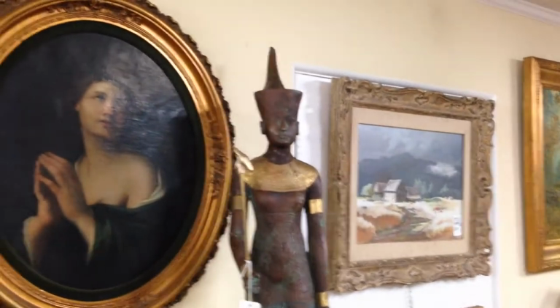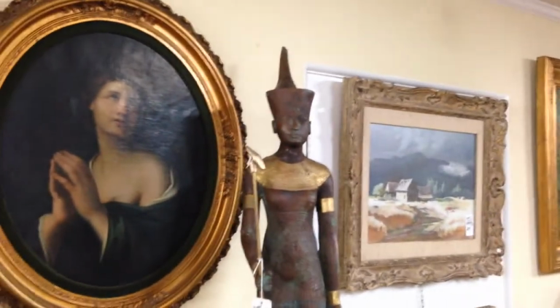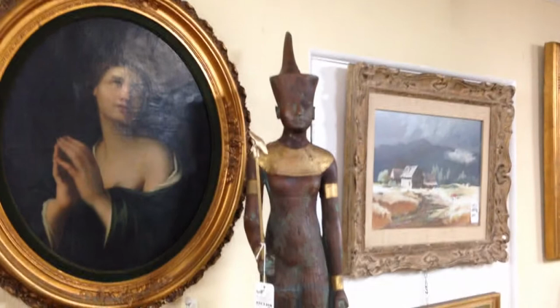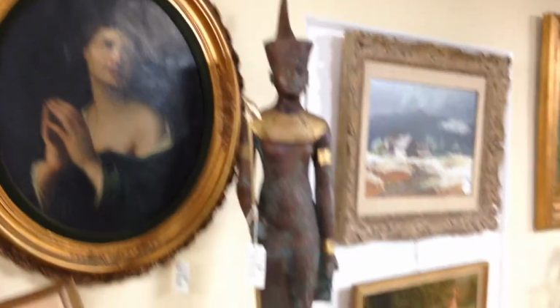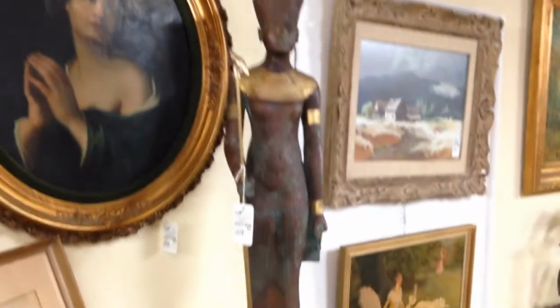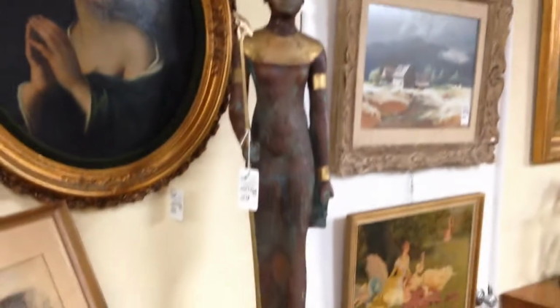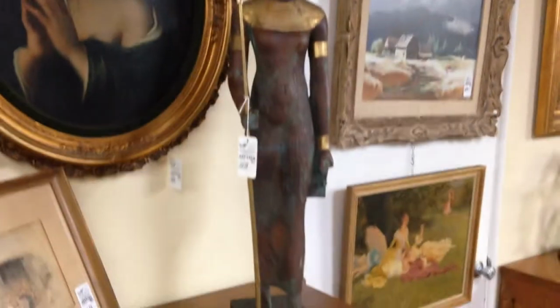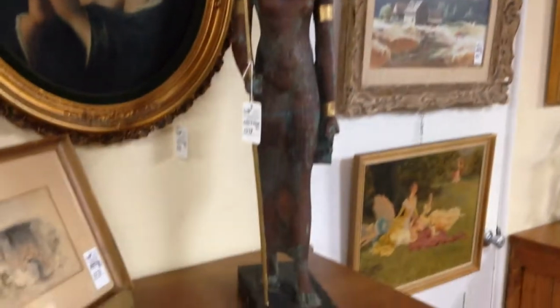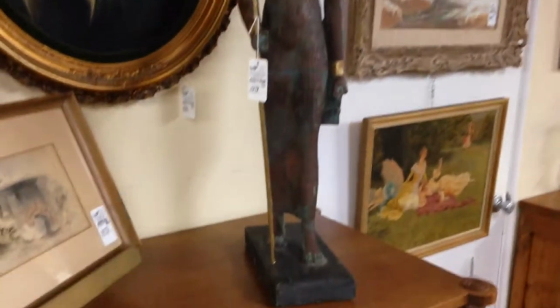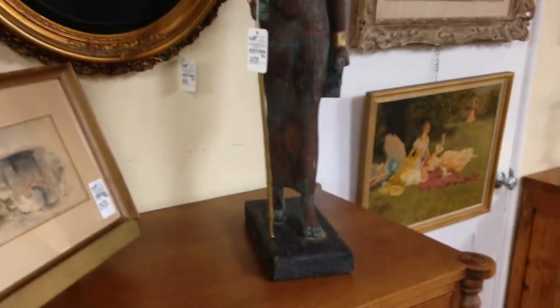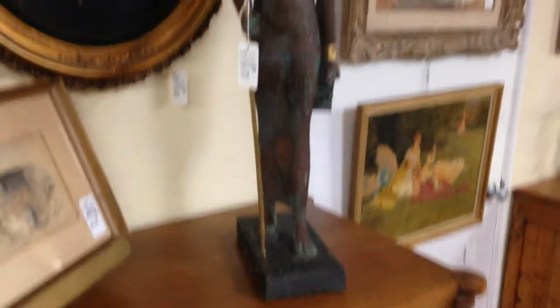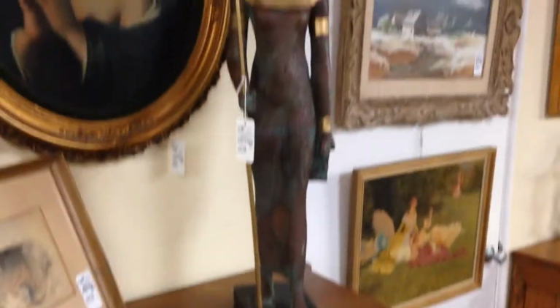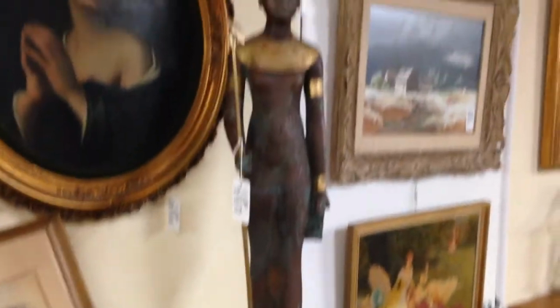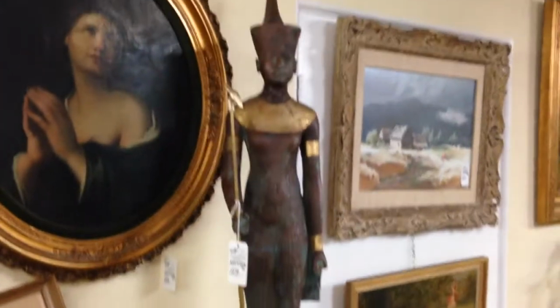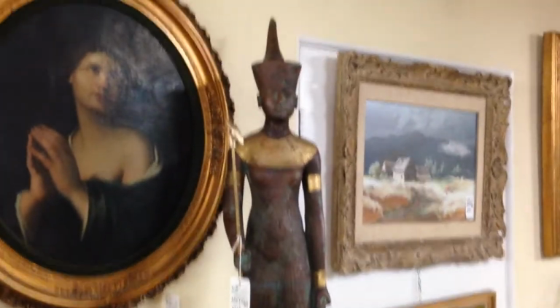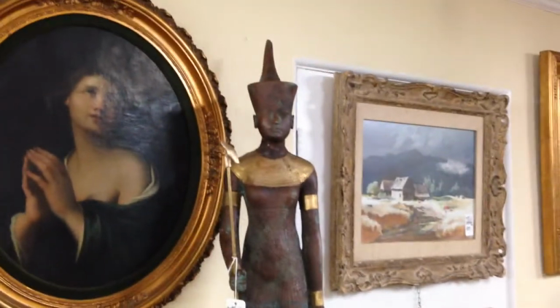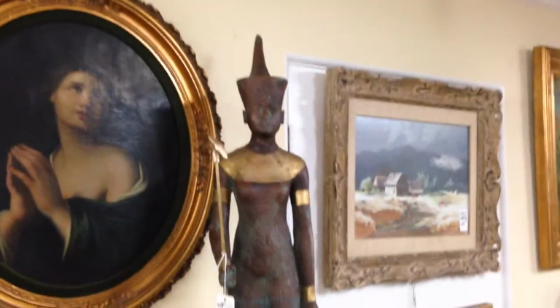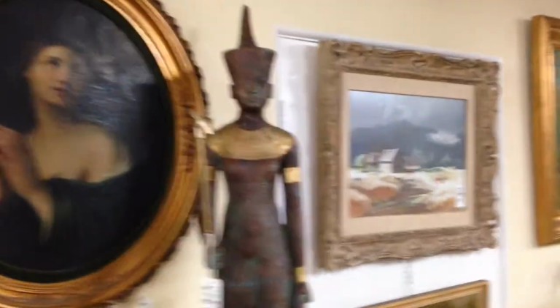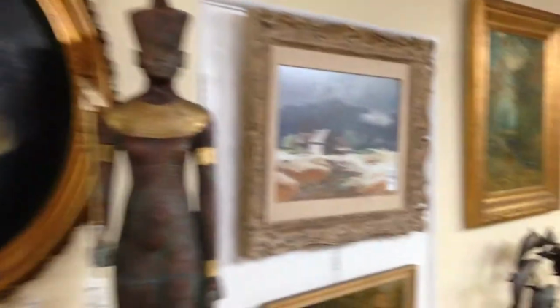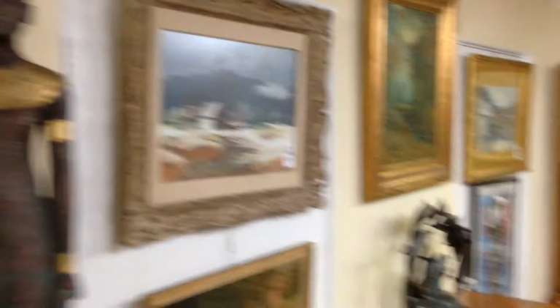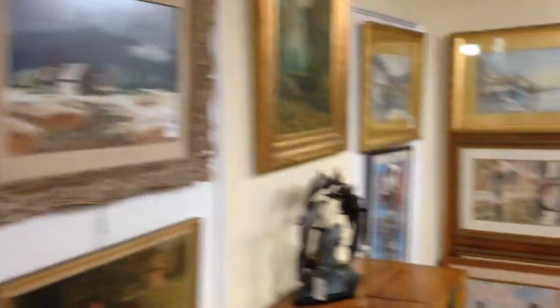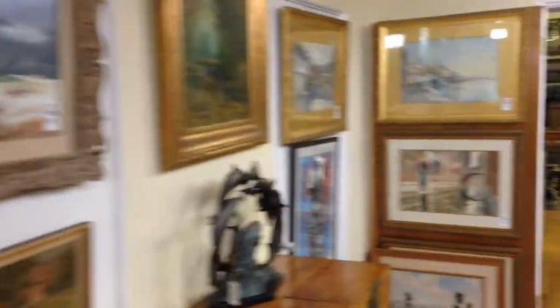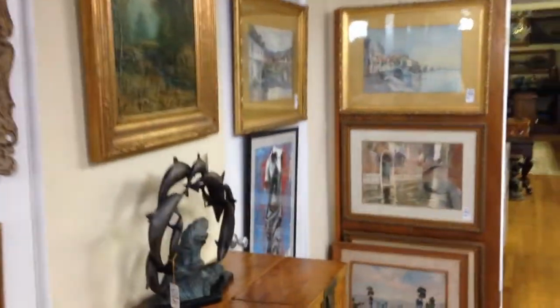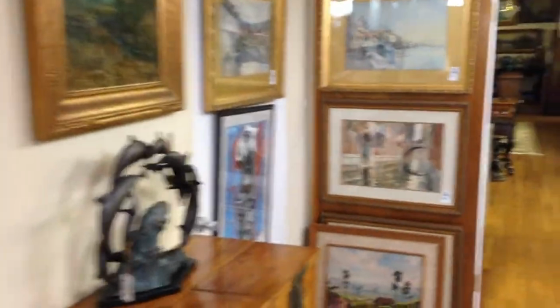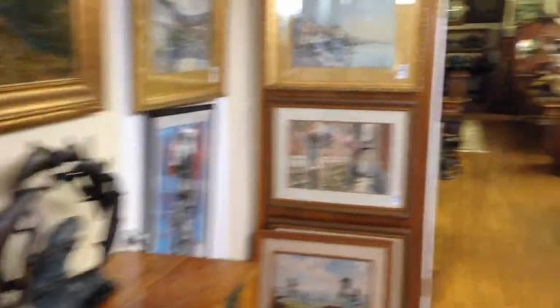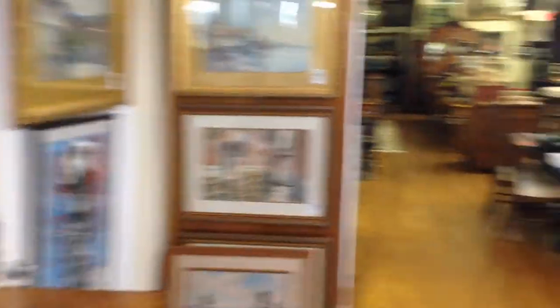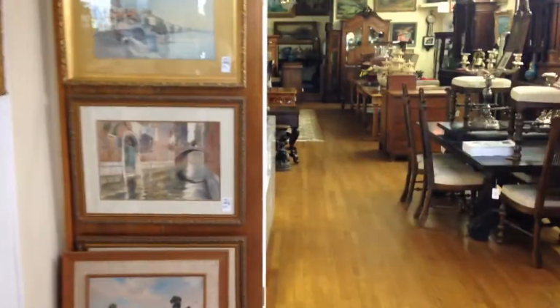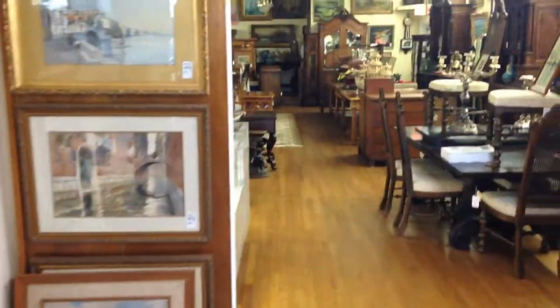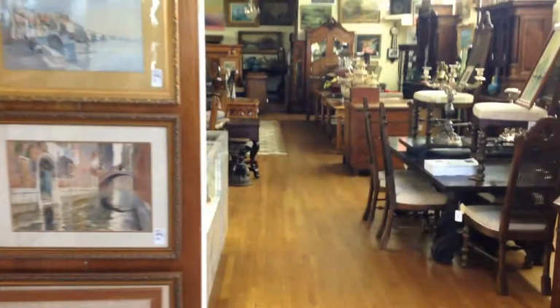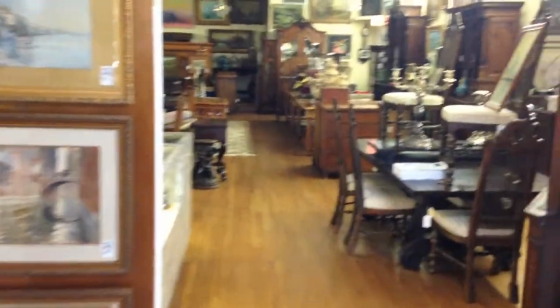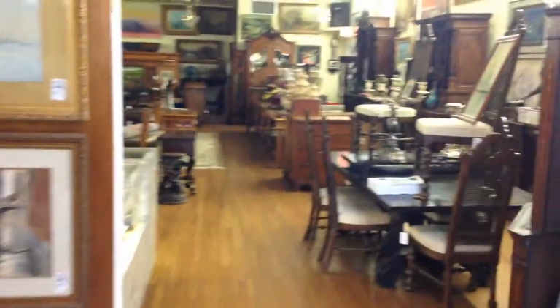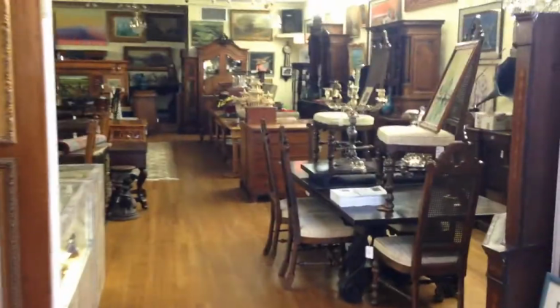I'm having a lot of interest in this piece right here. It appears to be early 20th century. It's actually copper clad on marble — a very unusual piece.